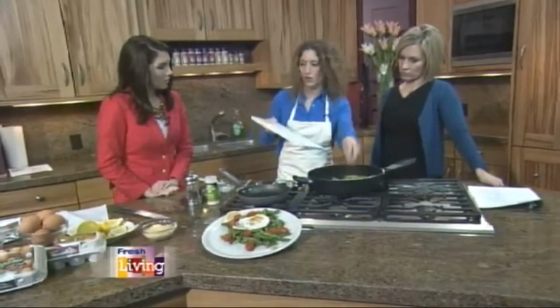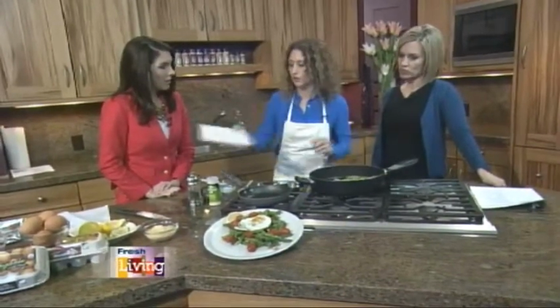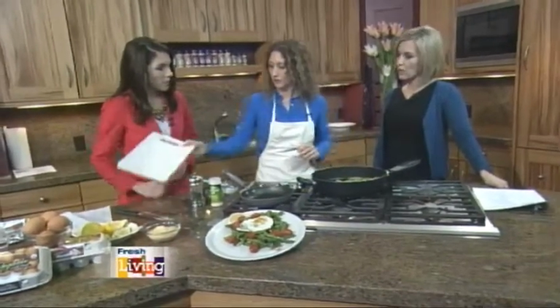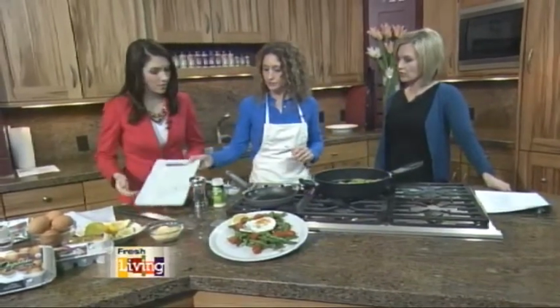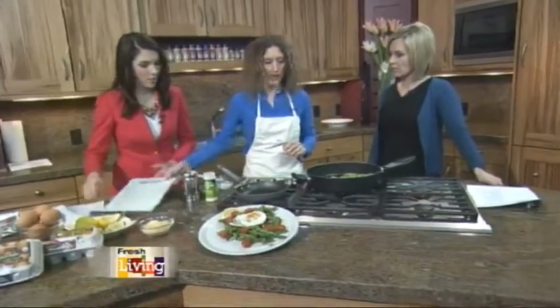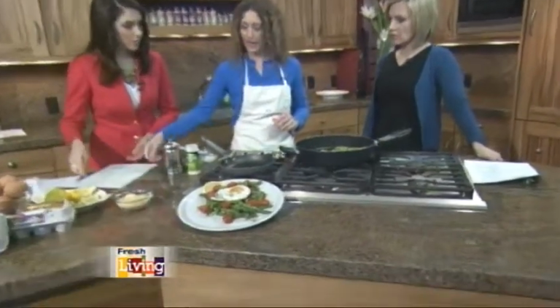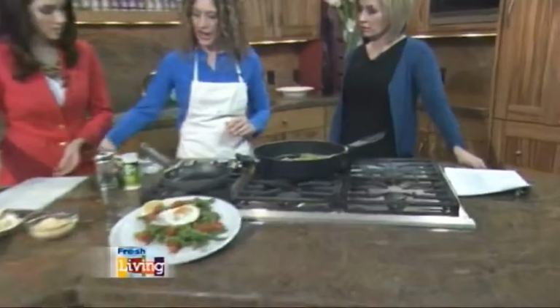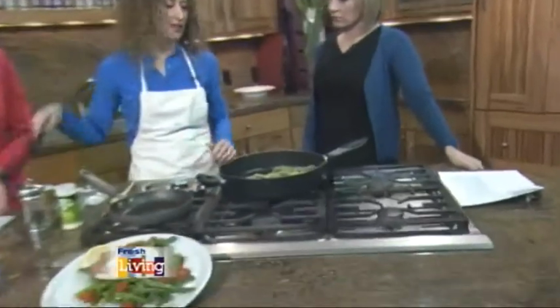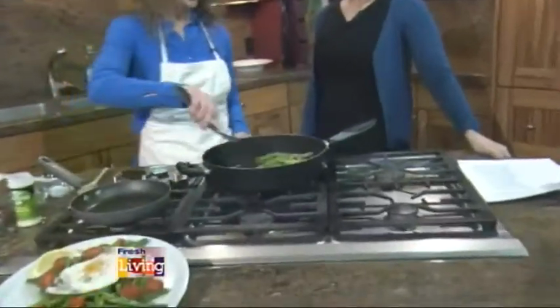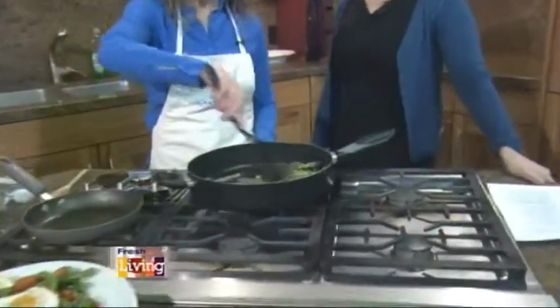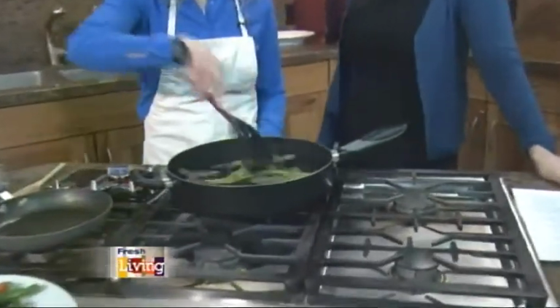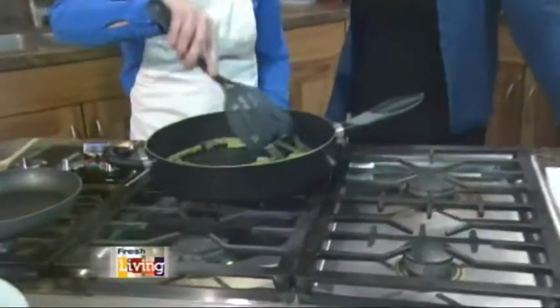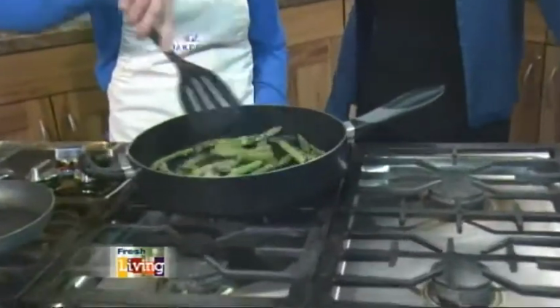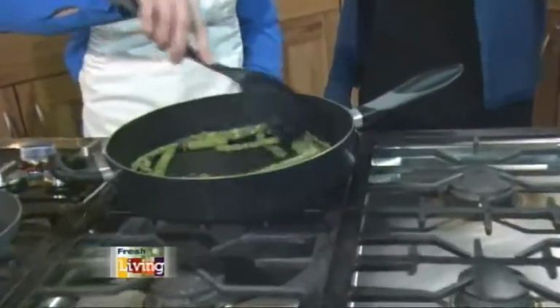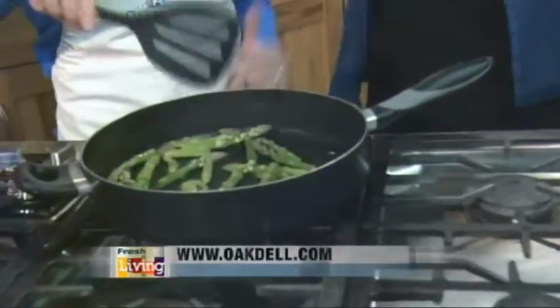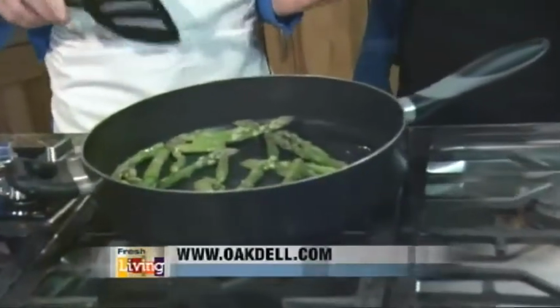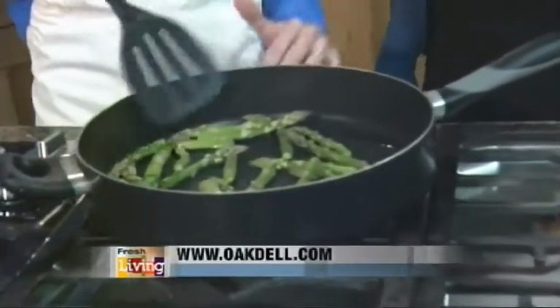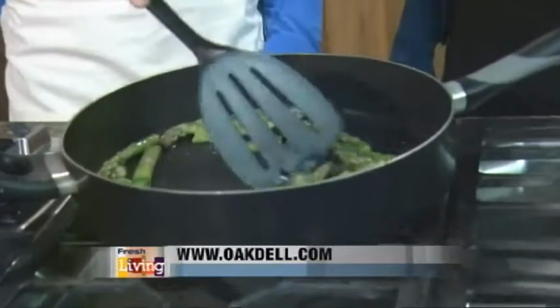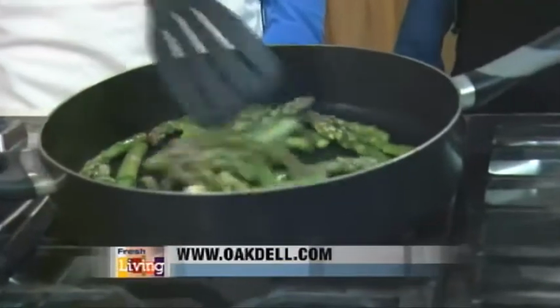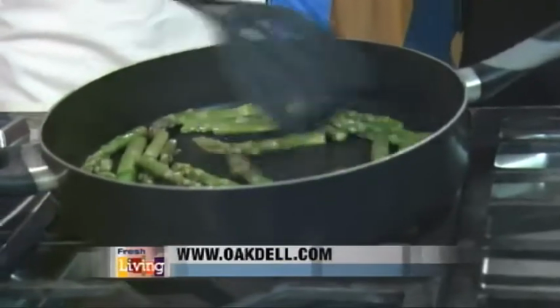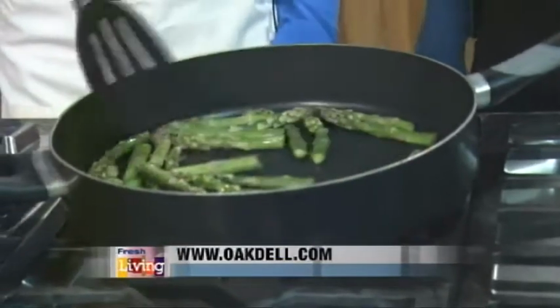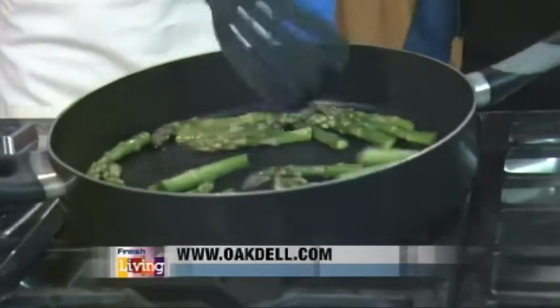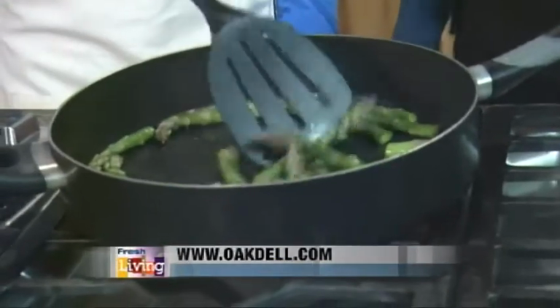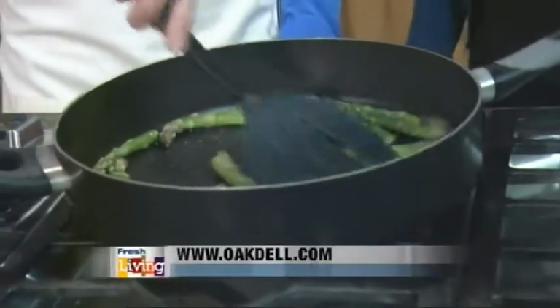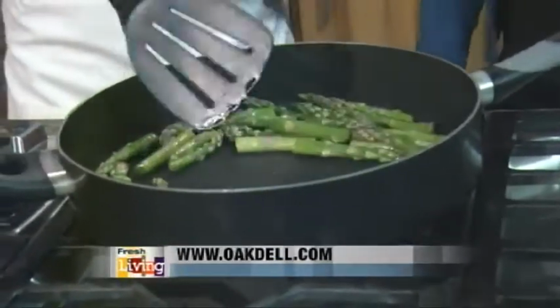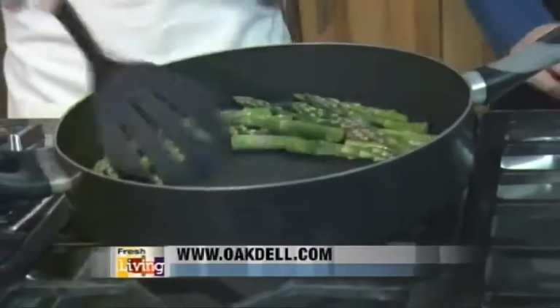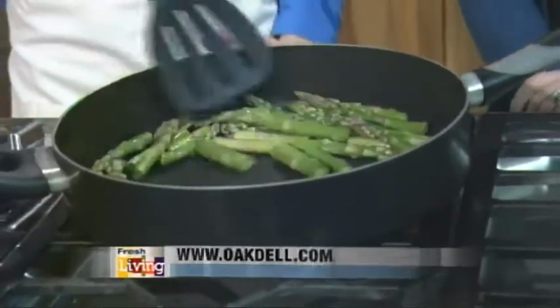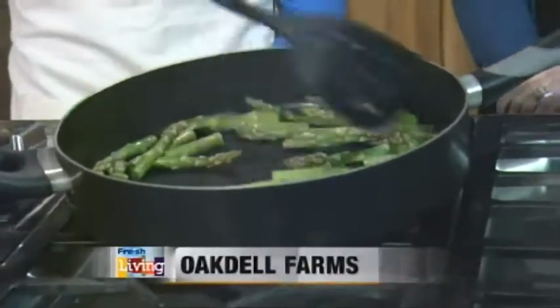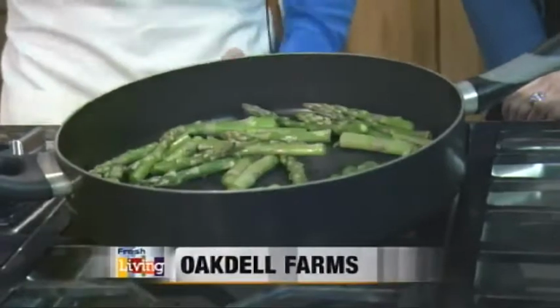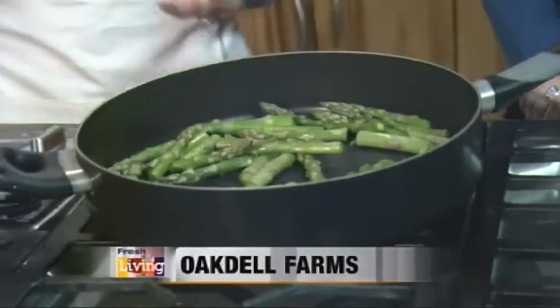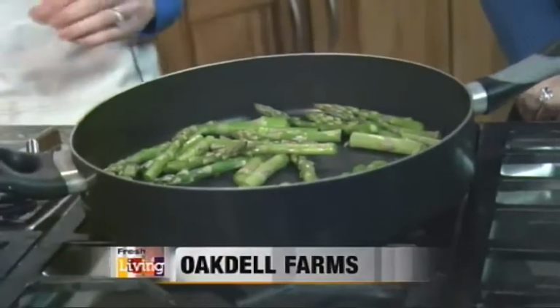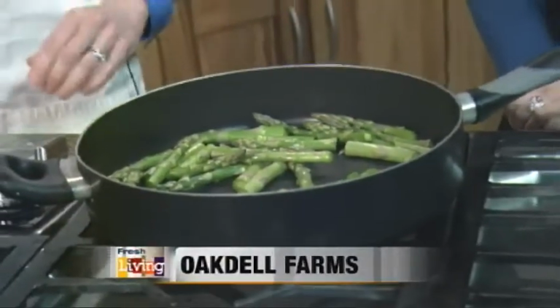There we go. Did you do one pound of asparagus? I did. You know, it's kind of hard to find asparagus sometimes, so if you want to use green beans, I made this with green beans and it was fabulous. That's a good alternative.